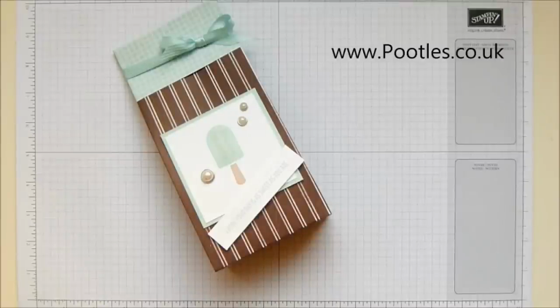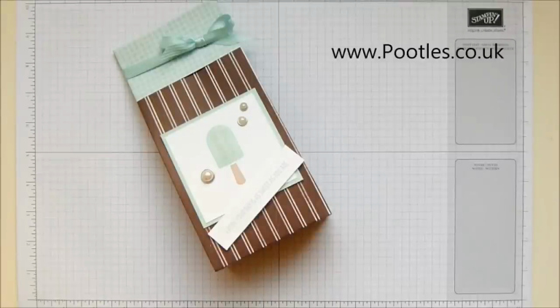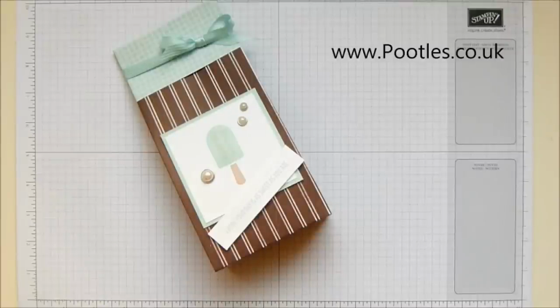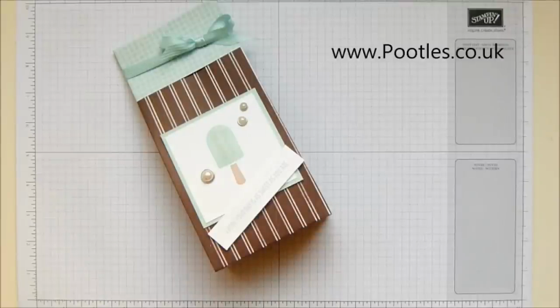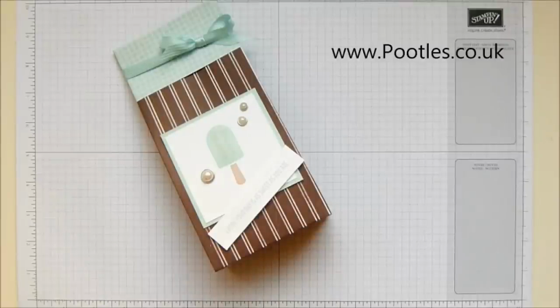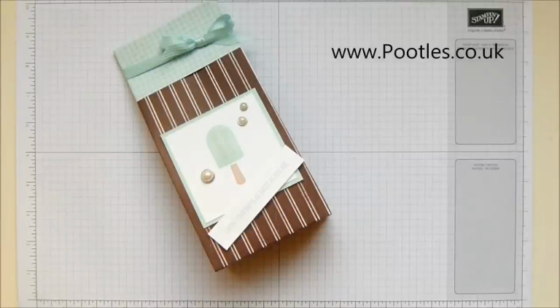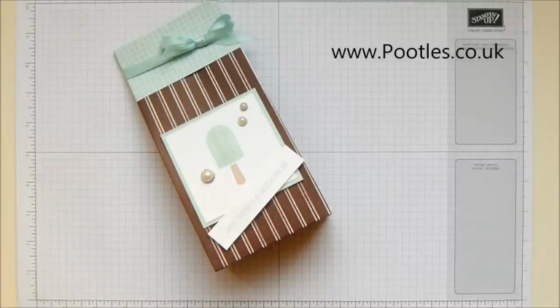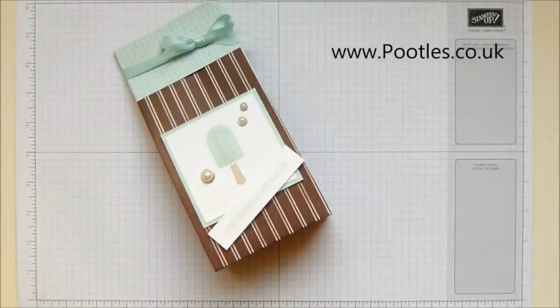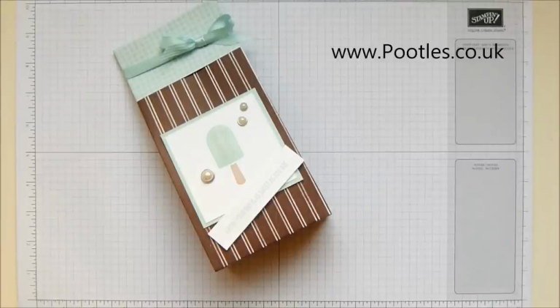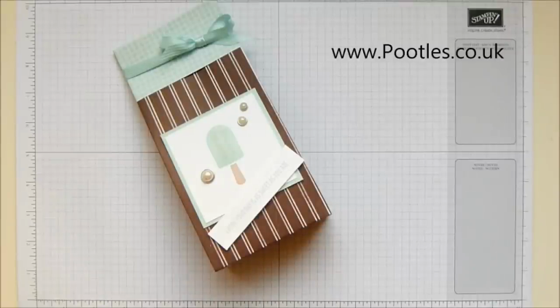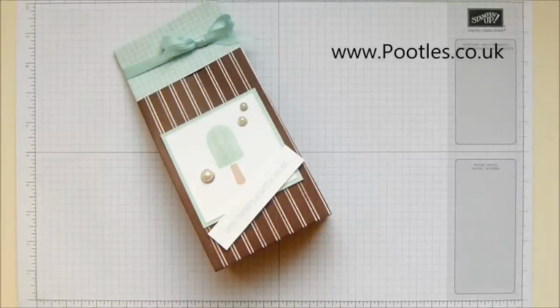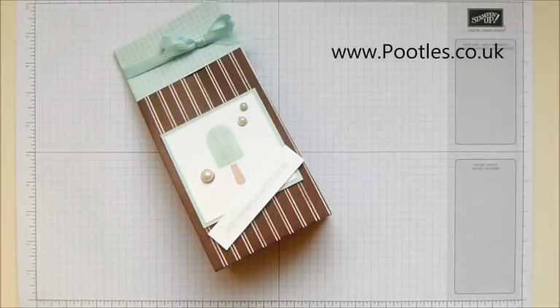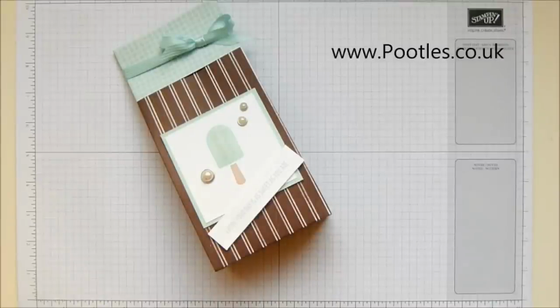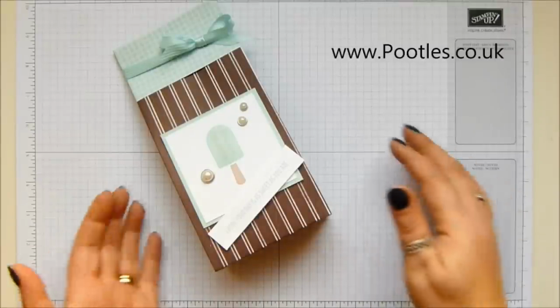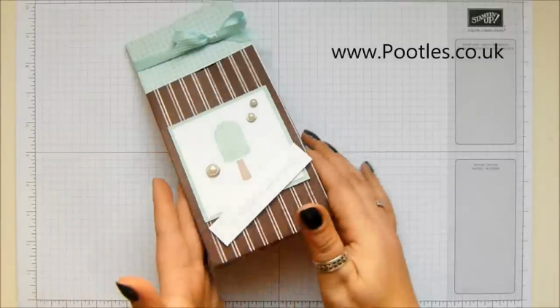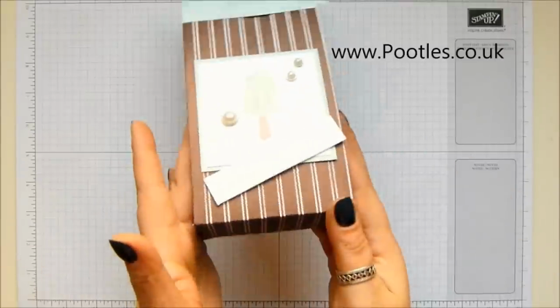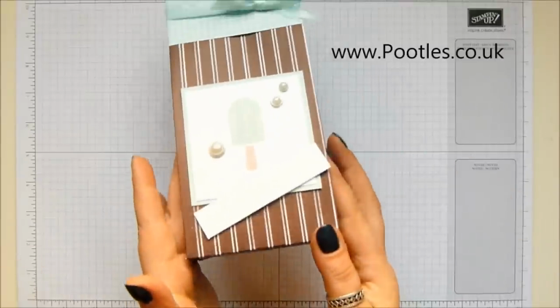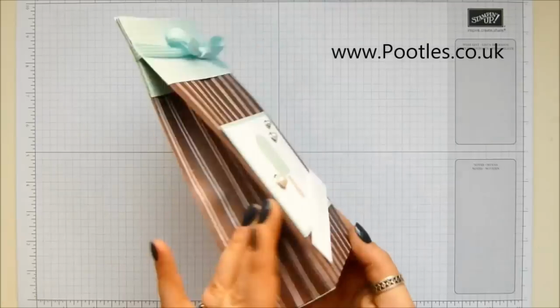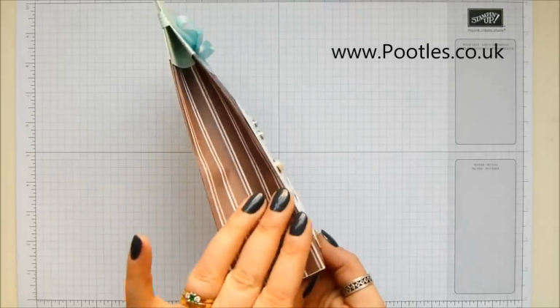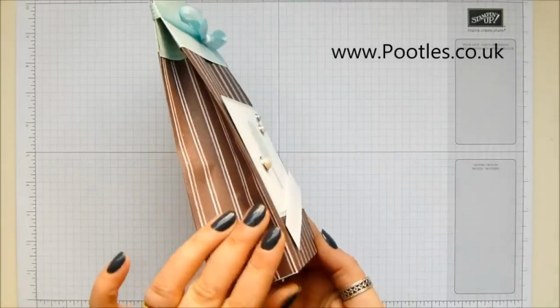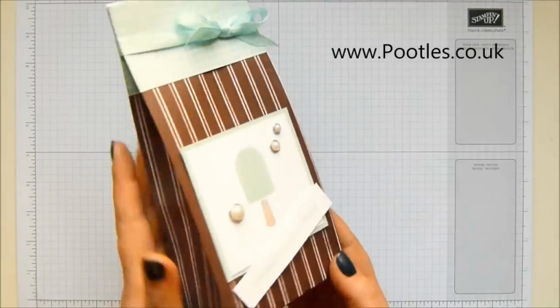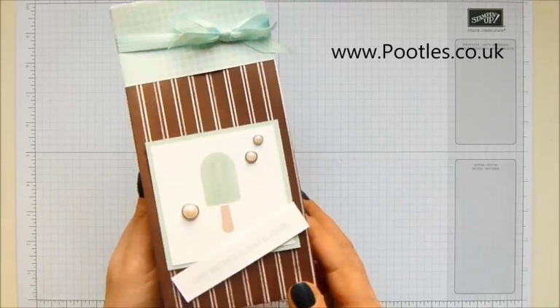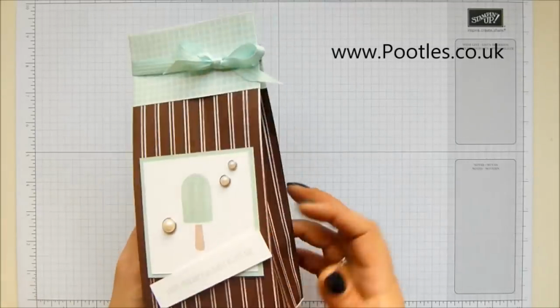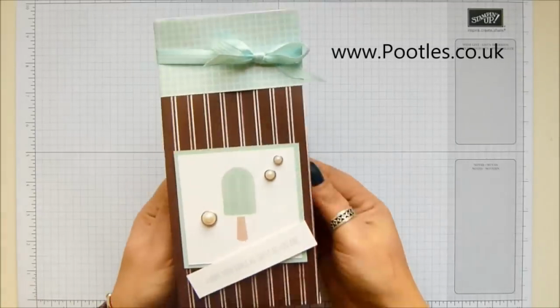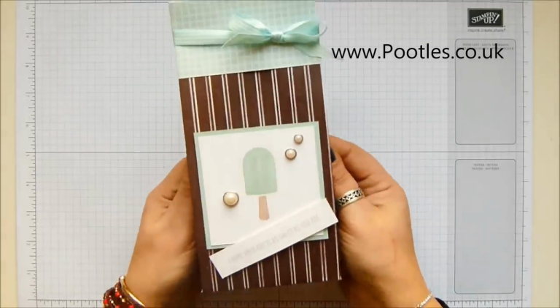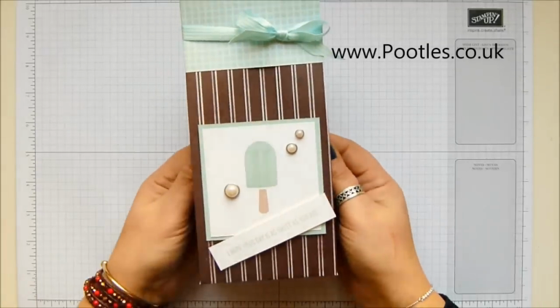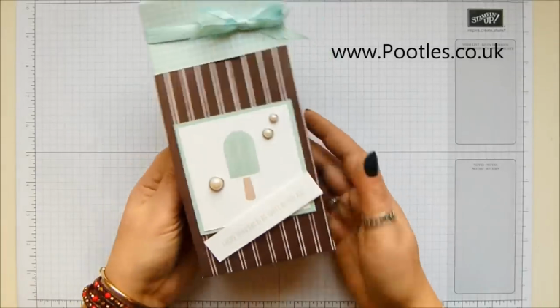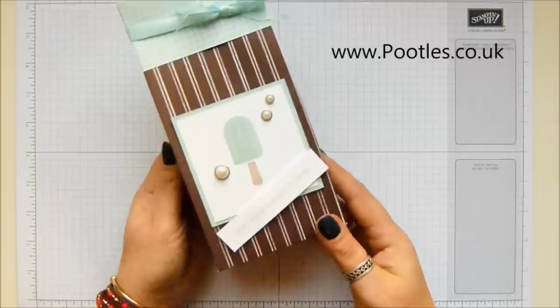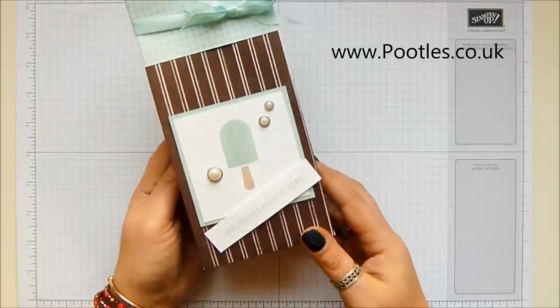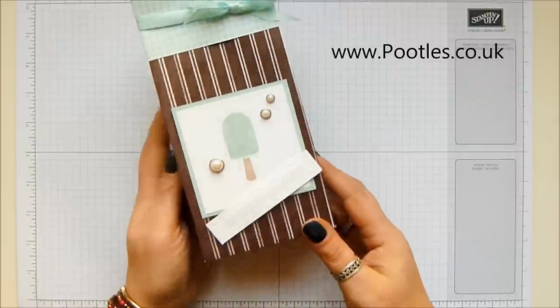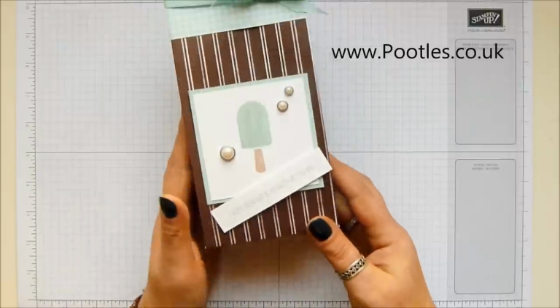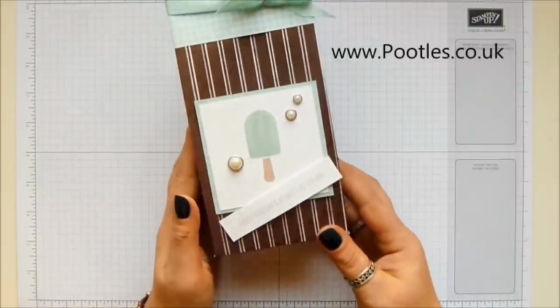Hi there, it's Sam from poodles.co.uk. Thank you very much for joining me today. Today's project is this one — the tasty treats school treats bag, and it's a bag for a boy.